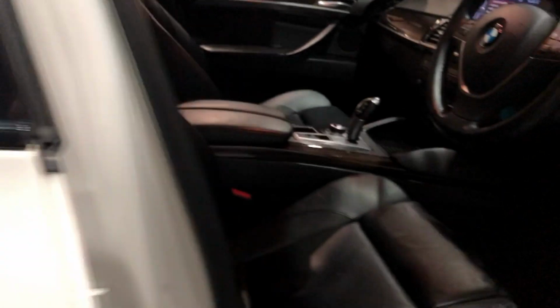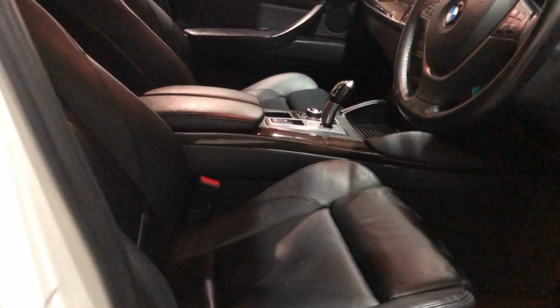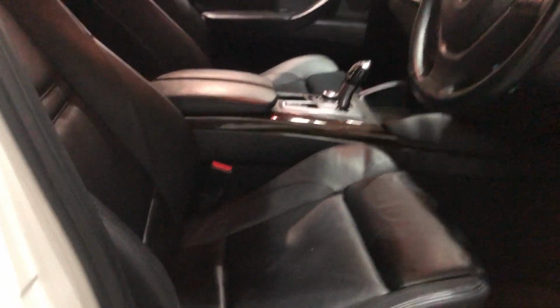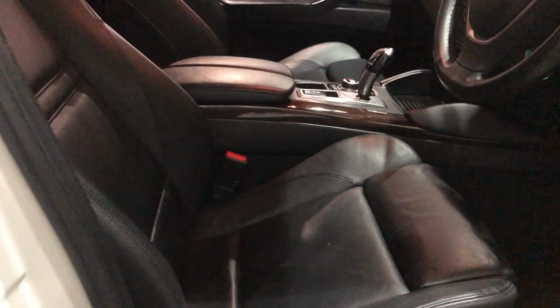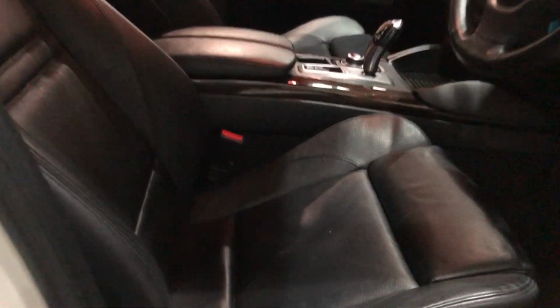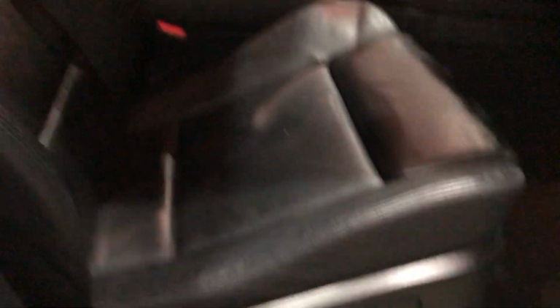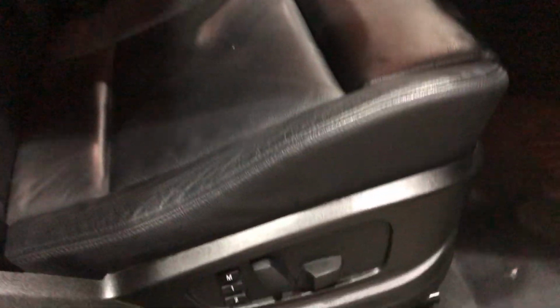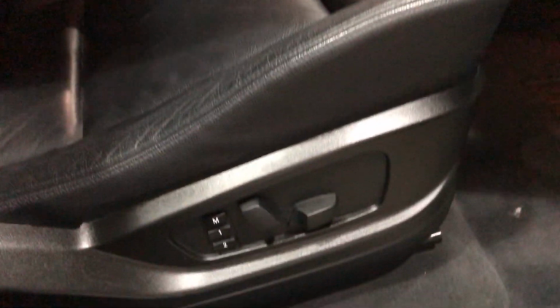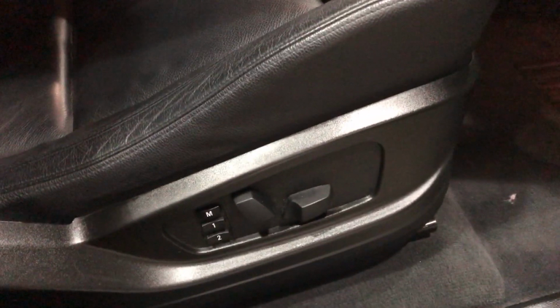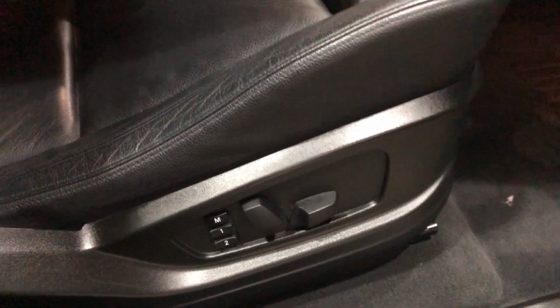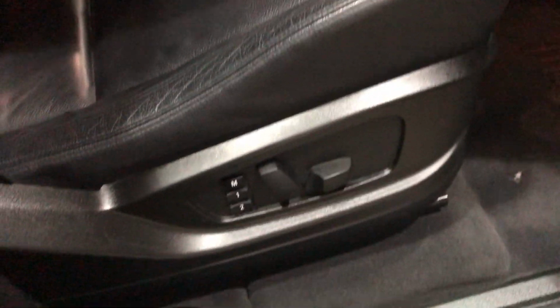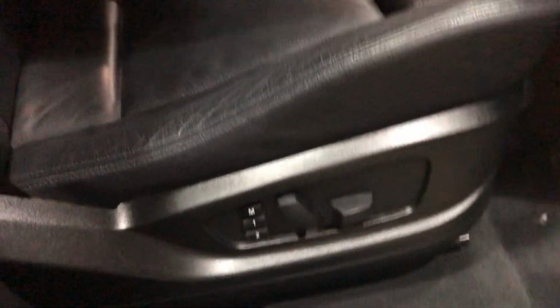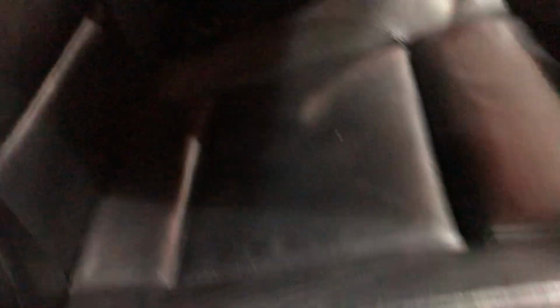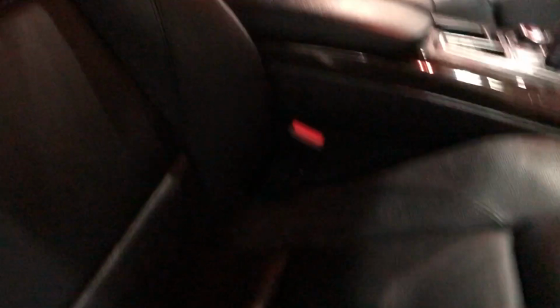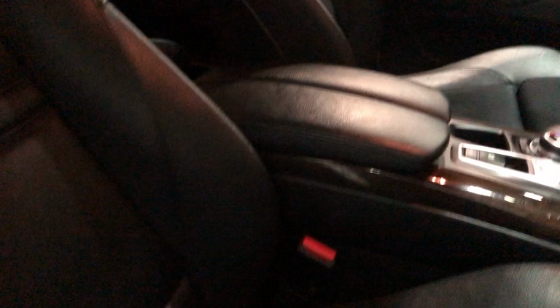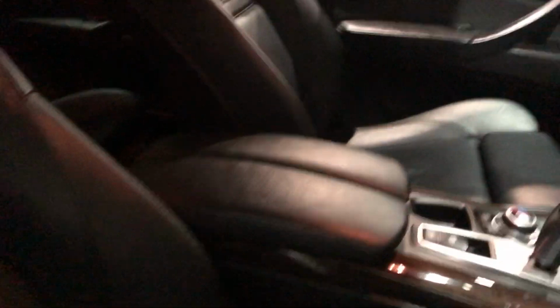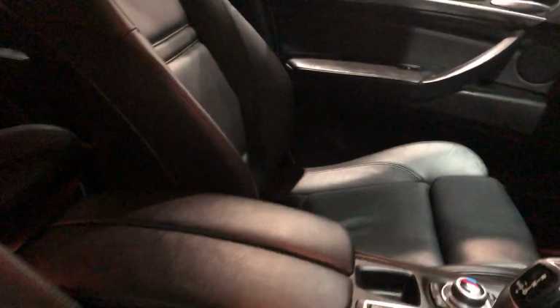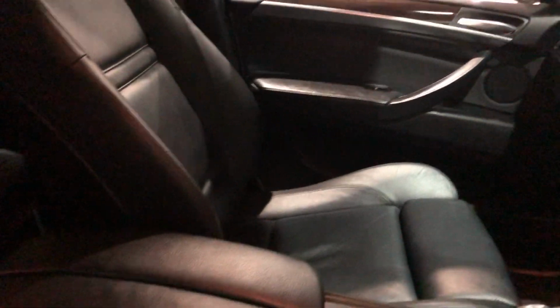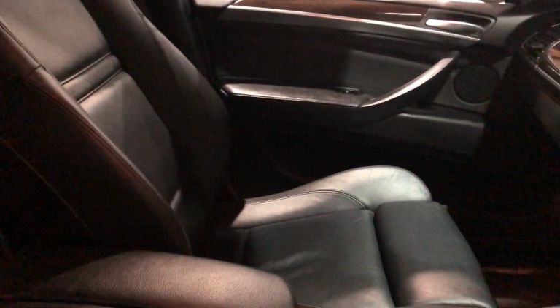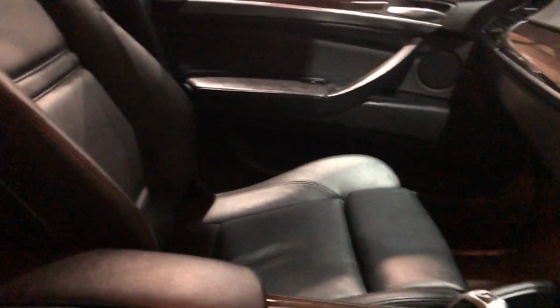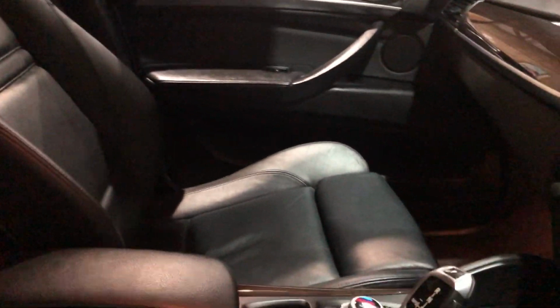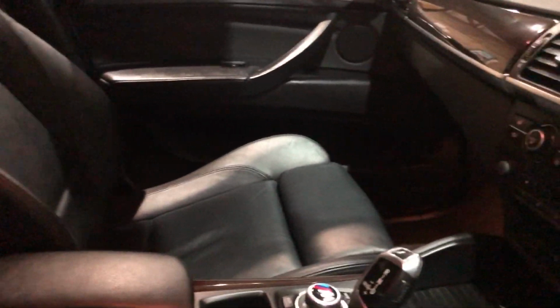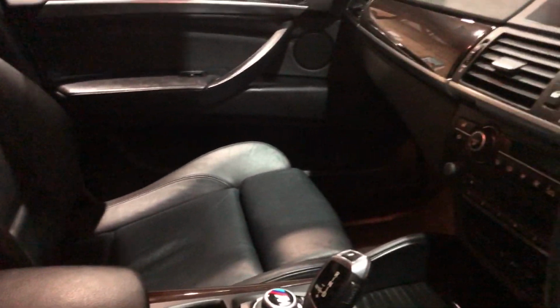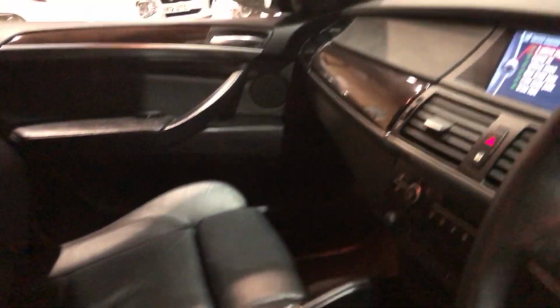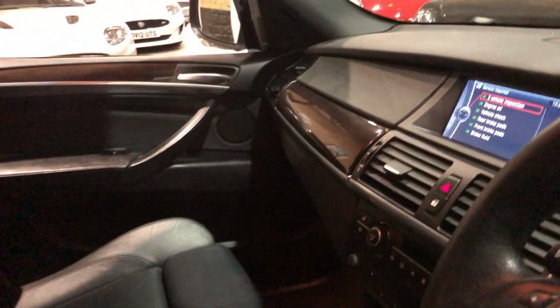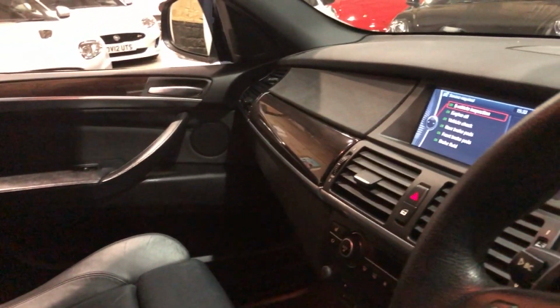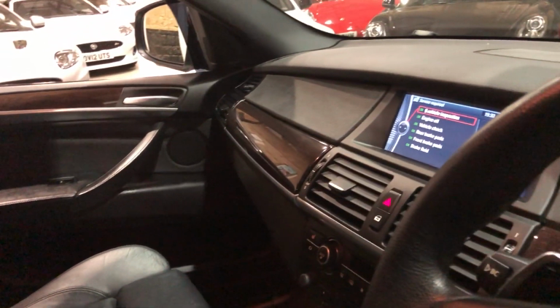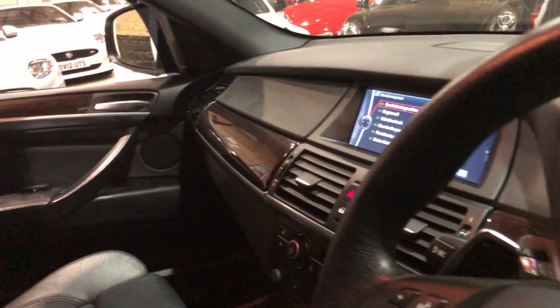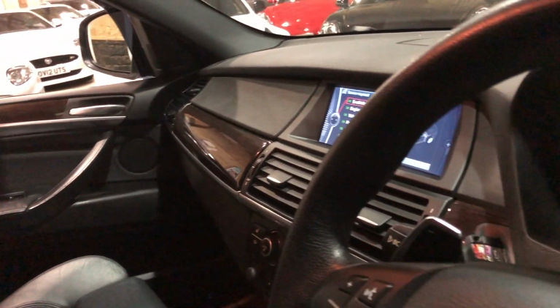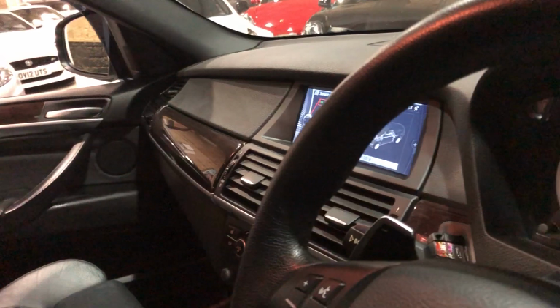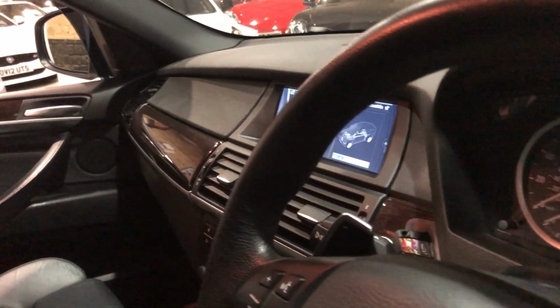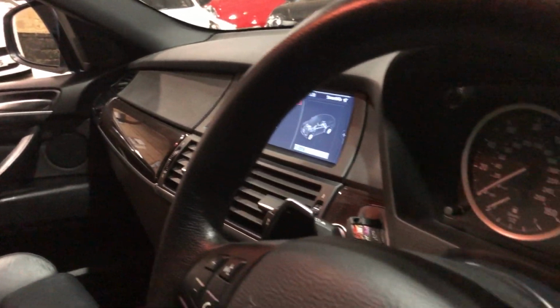Nice black Dakota leather interior with your electric memory seats as well. Nice internal auto gearbox with the pro nav and the sat nav in there as well.